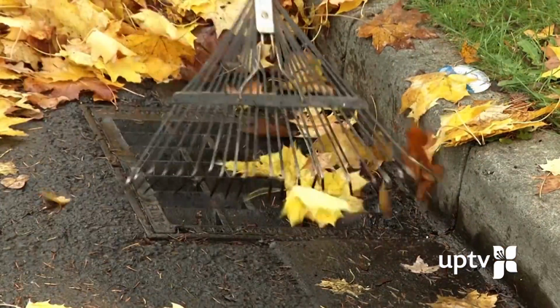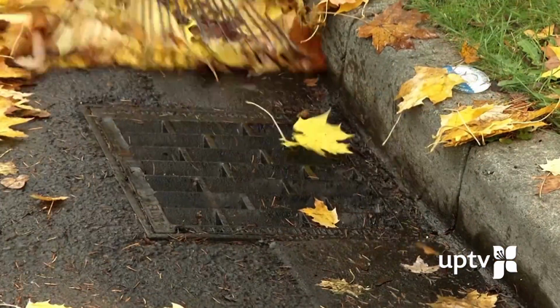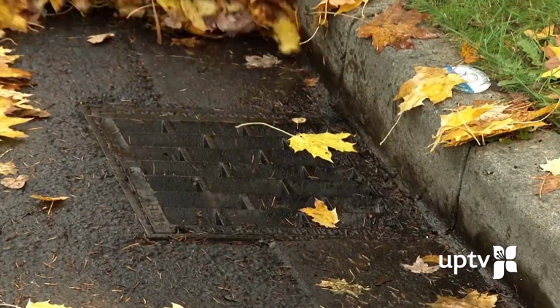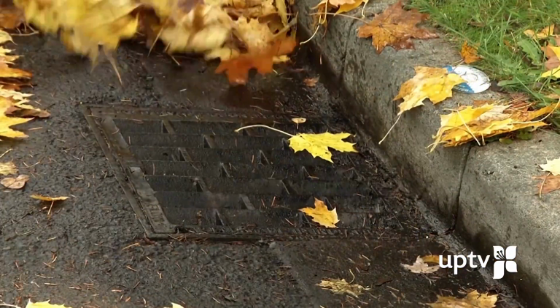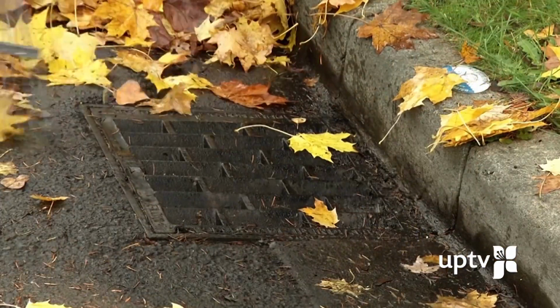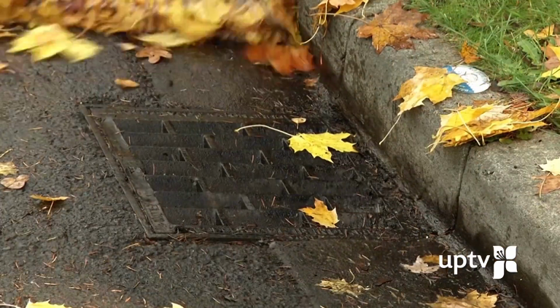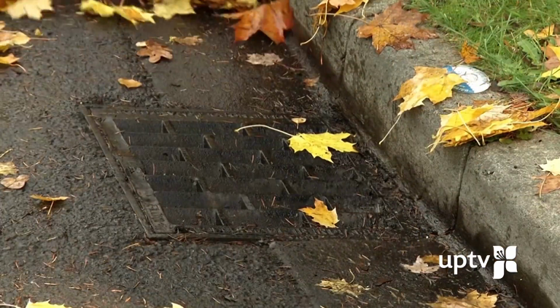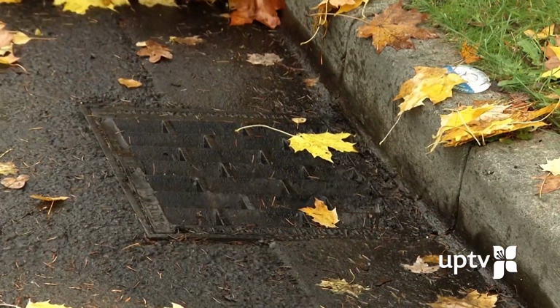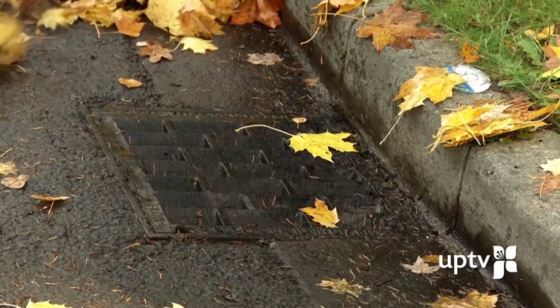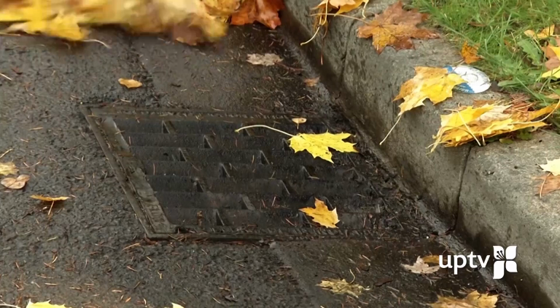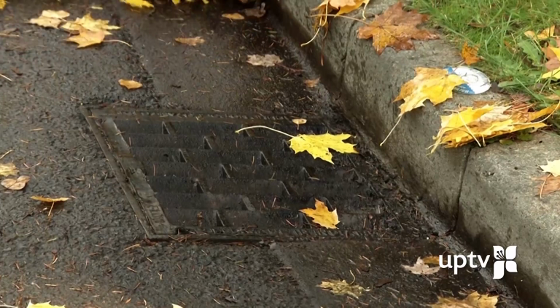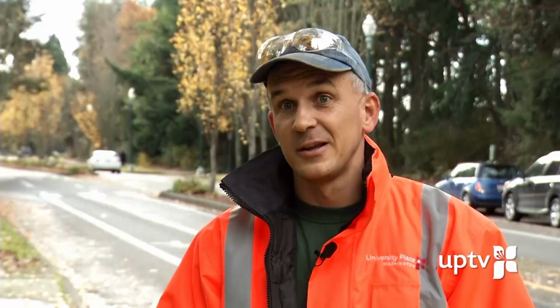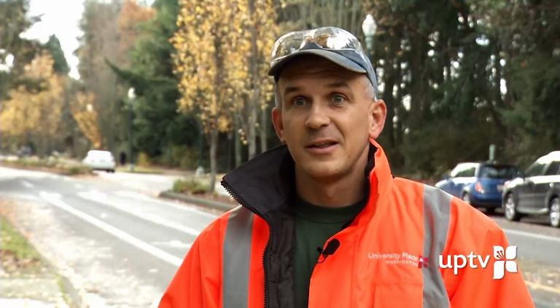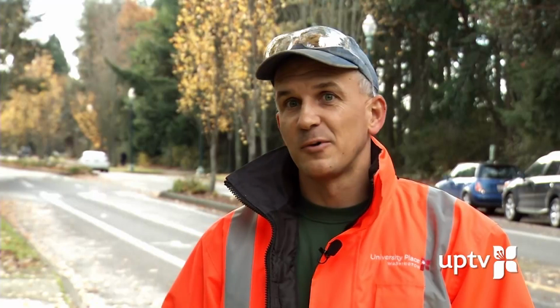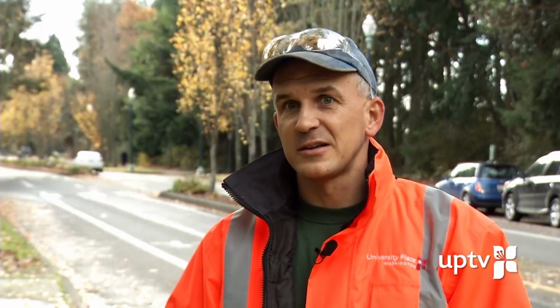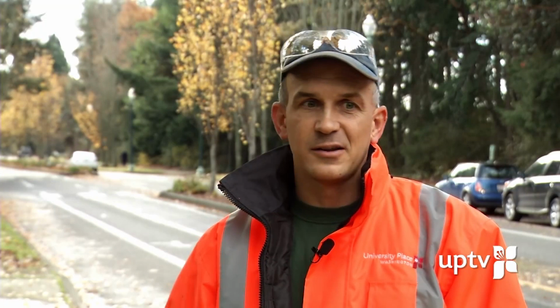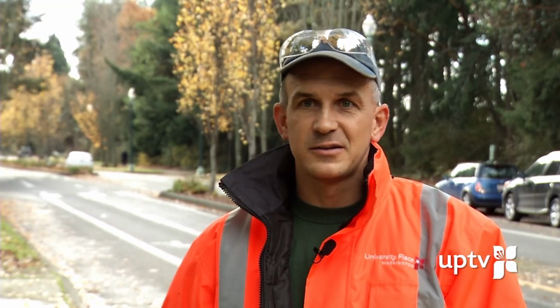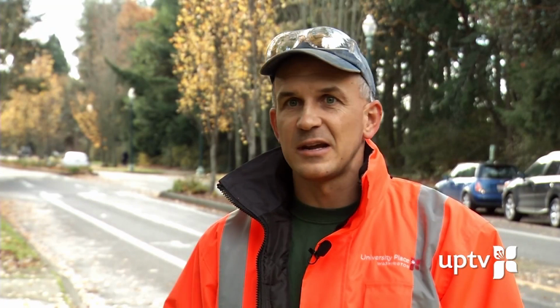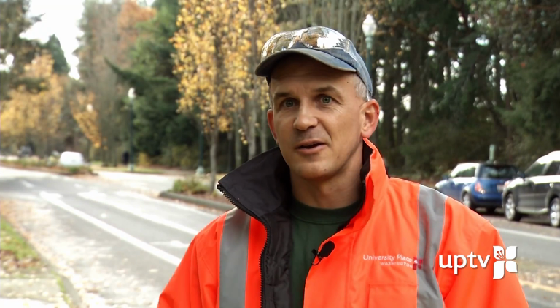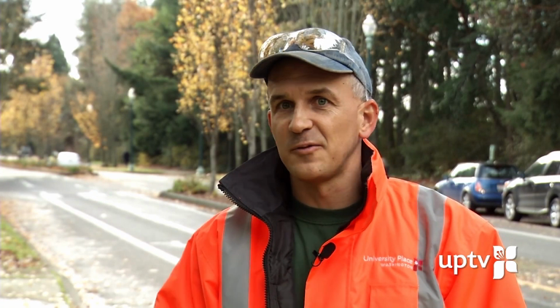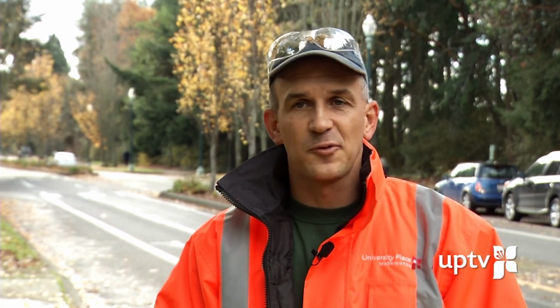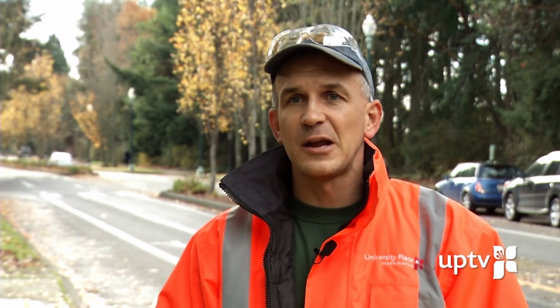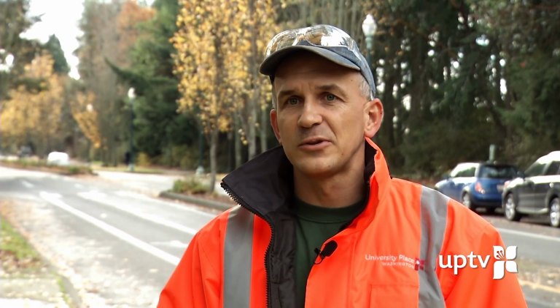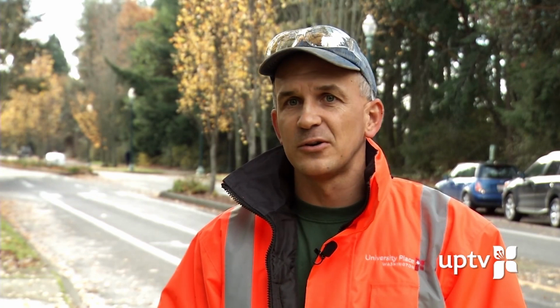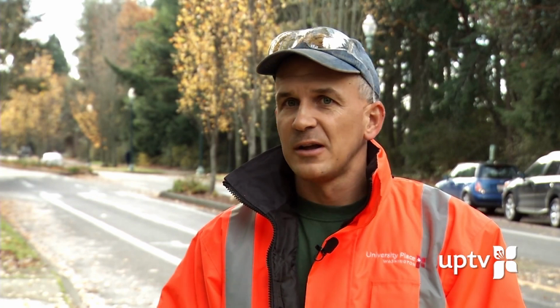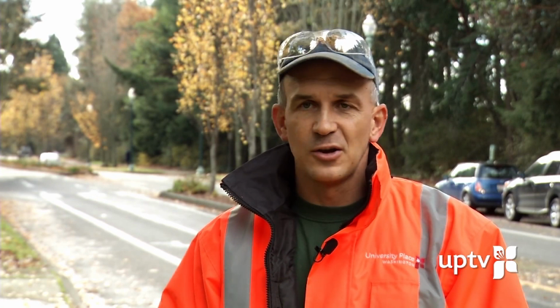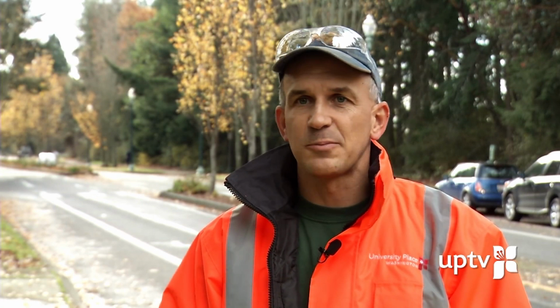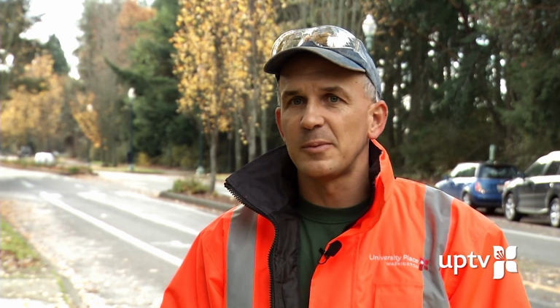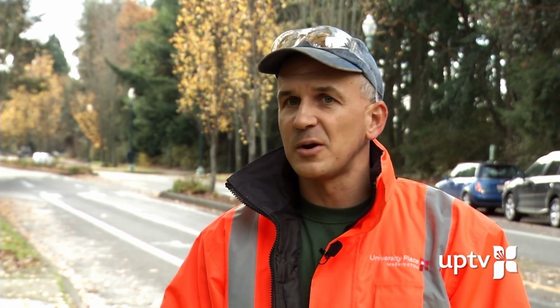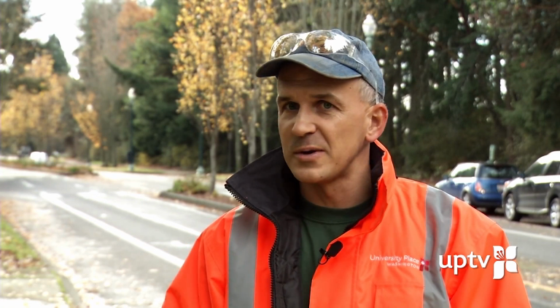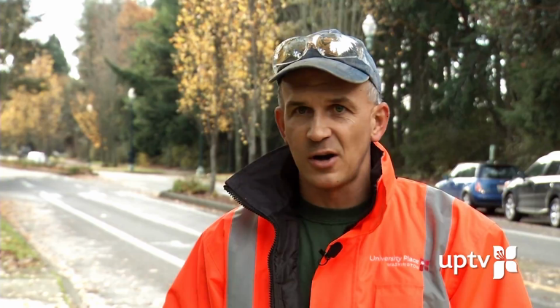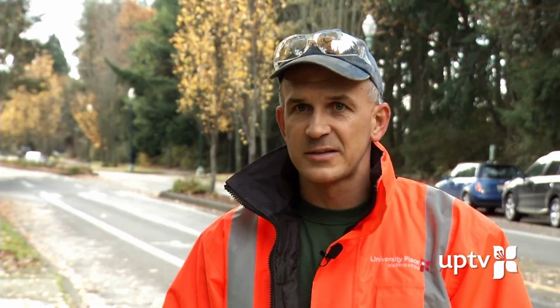When you walk out in the street and you can't see through the grate and you know it's plugged, then we're asking you to take care of it. If you're unable to and you know it's a problem, you can always call us.